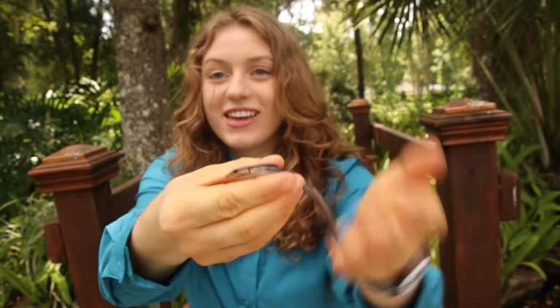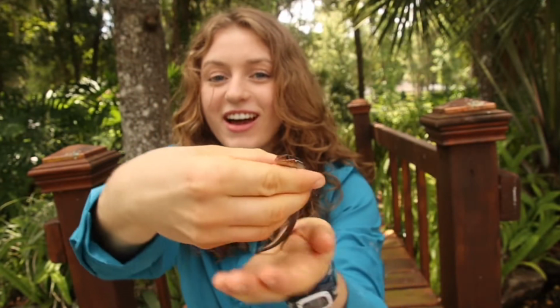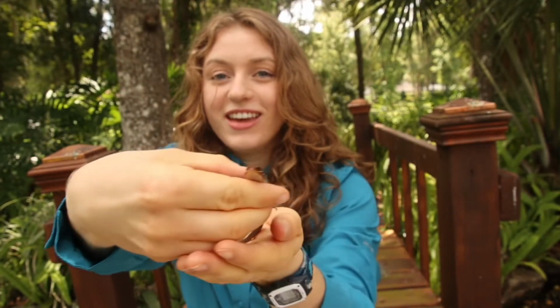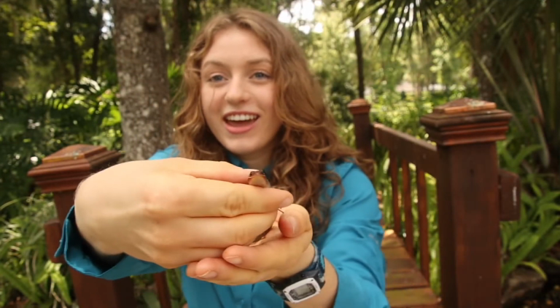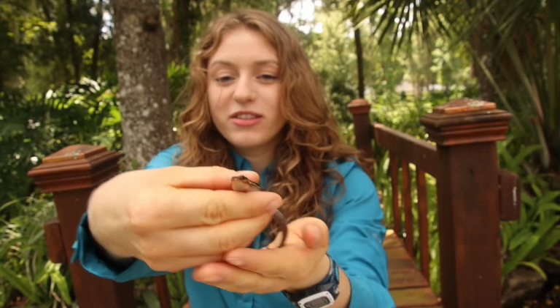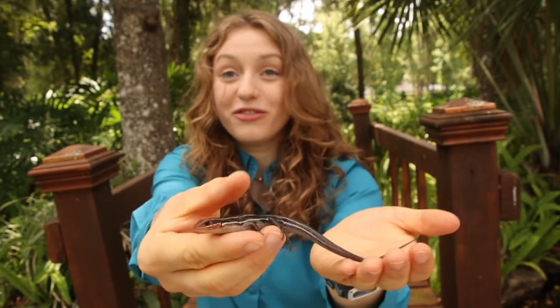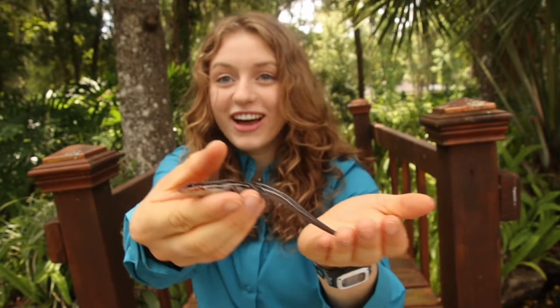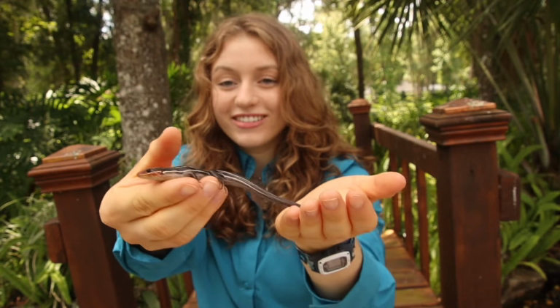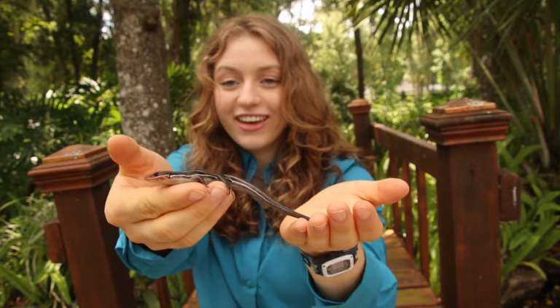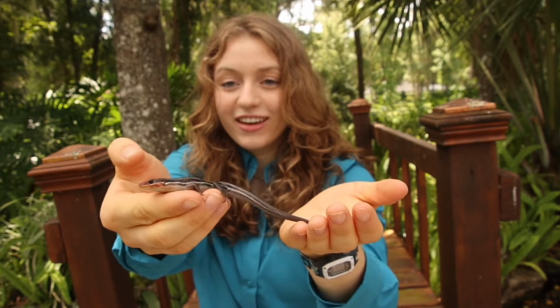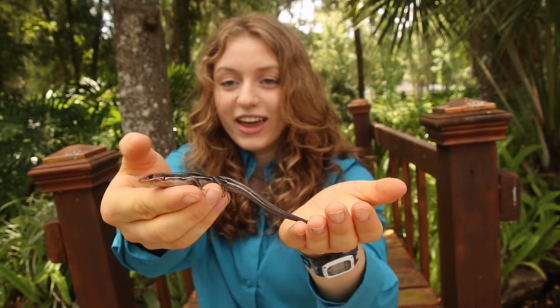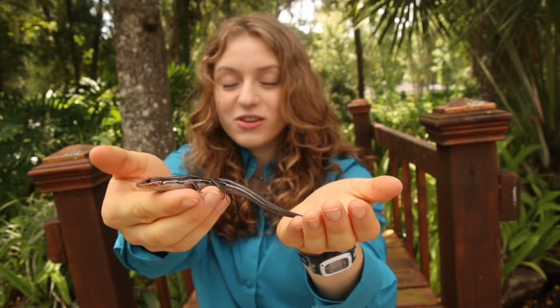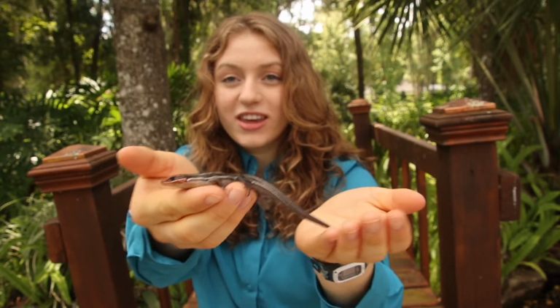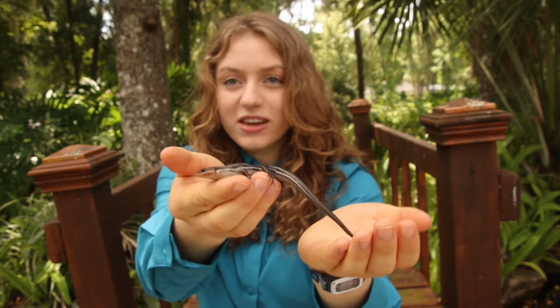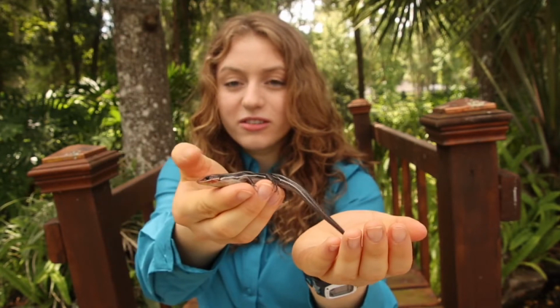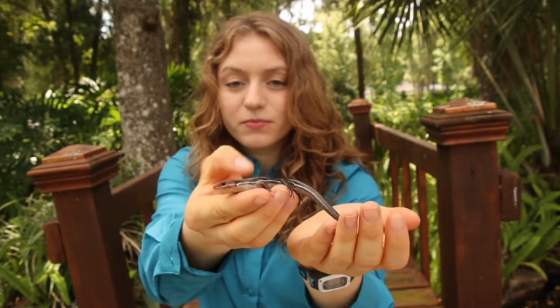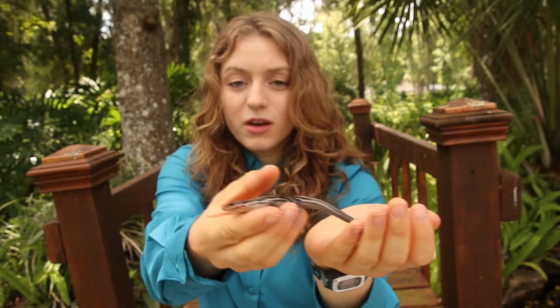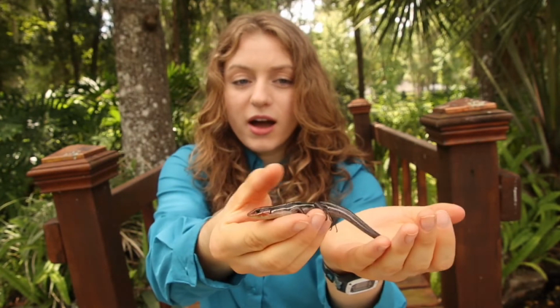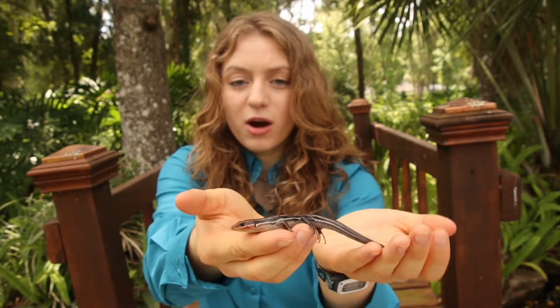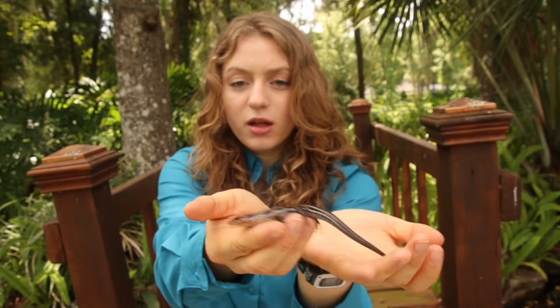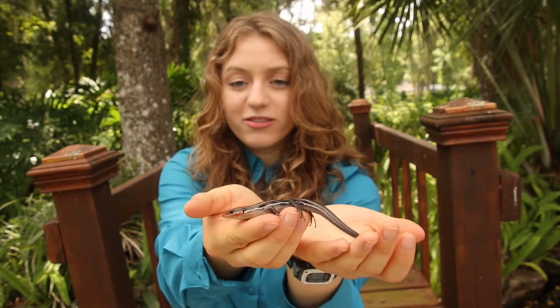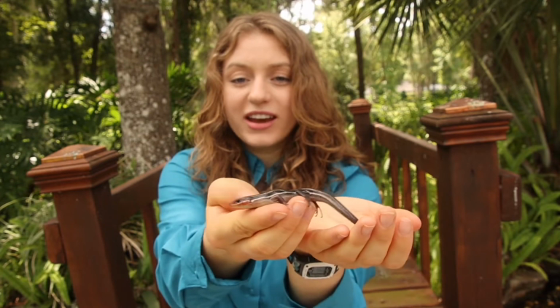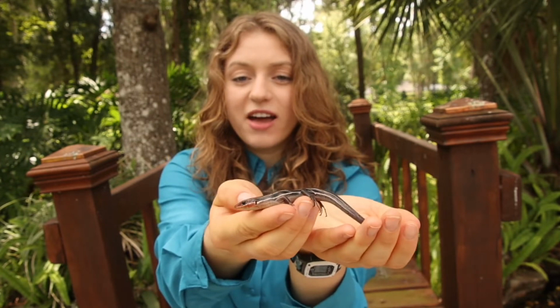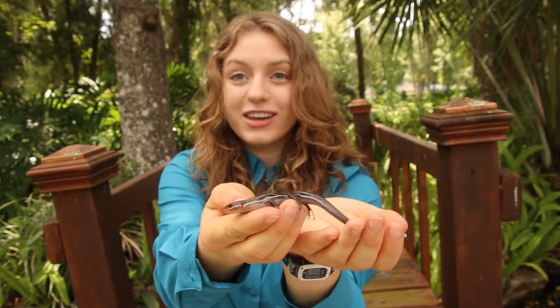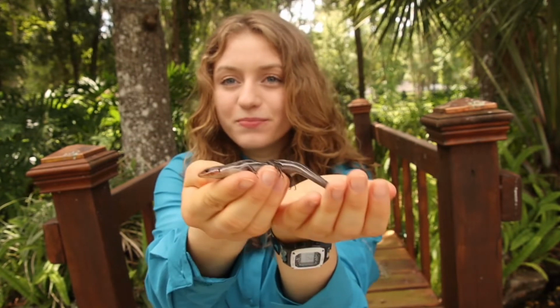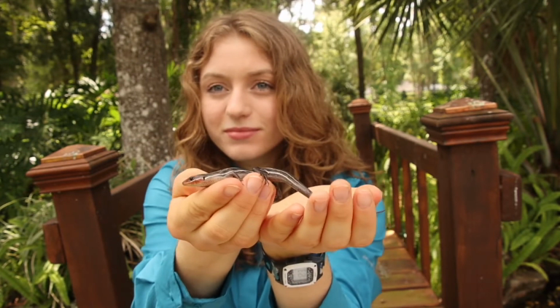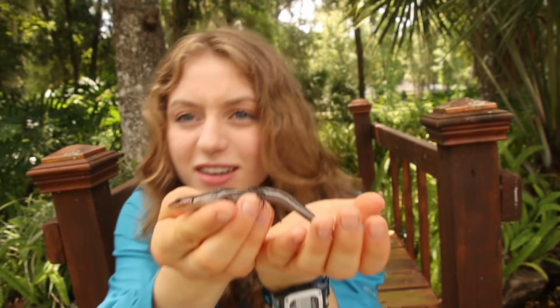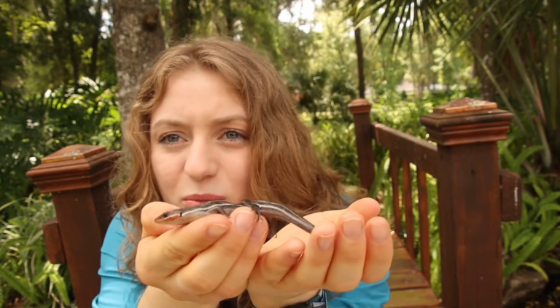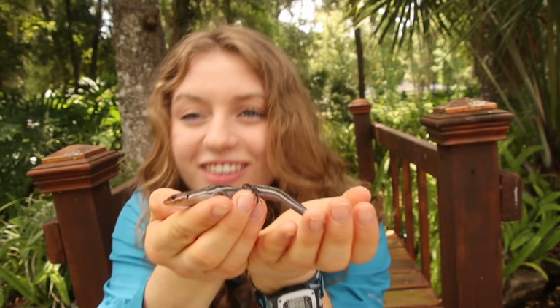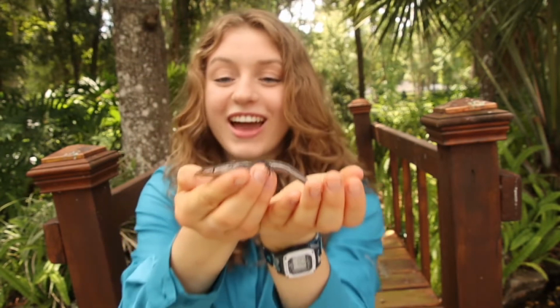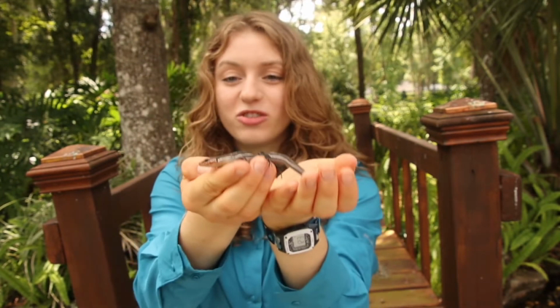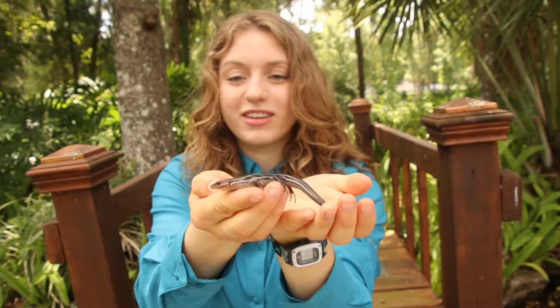Here he is guys — this is the five-lined skink, and you can see his ears are right behind his eyes back here. If you guys can see that, you should be able to see it.